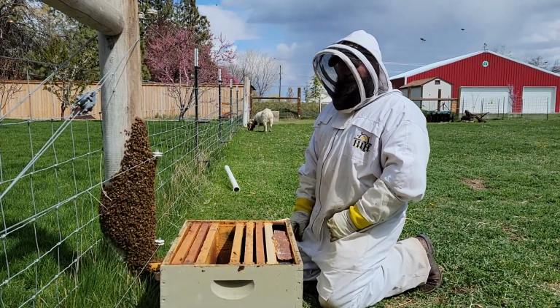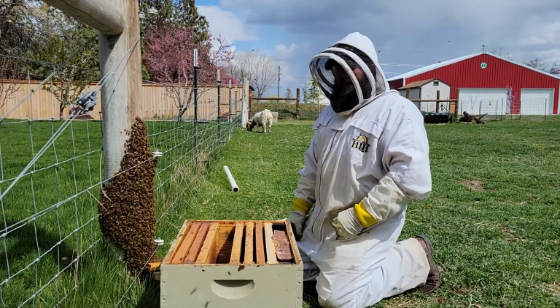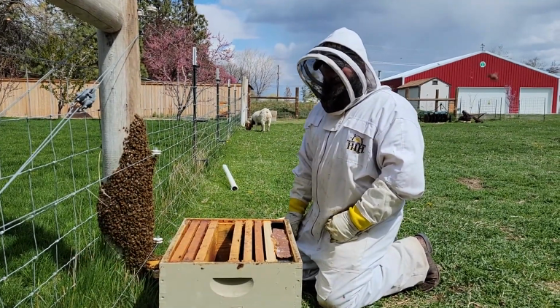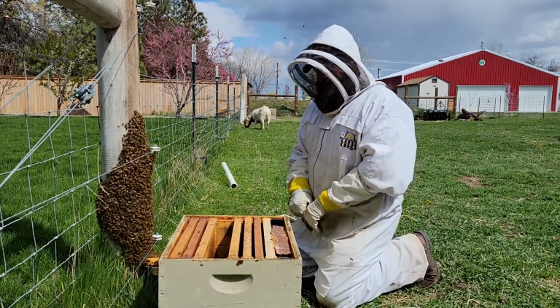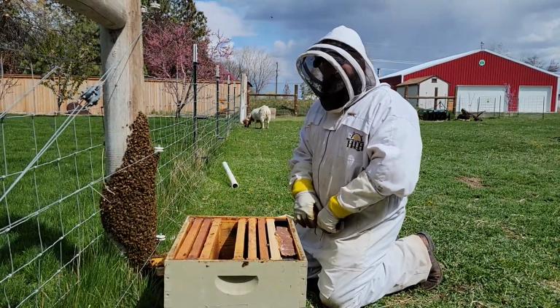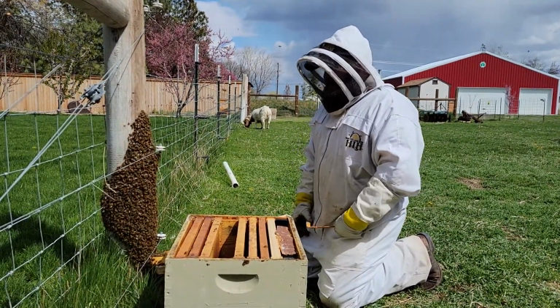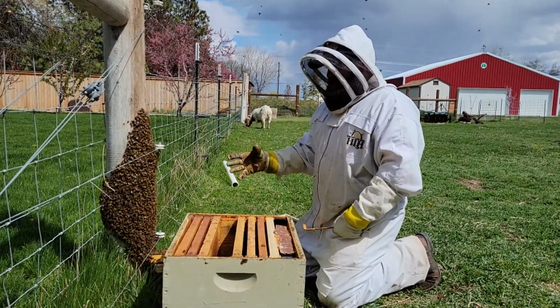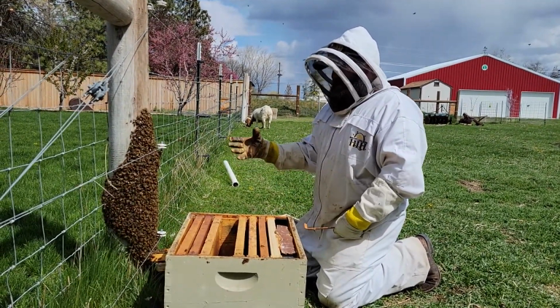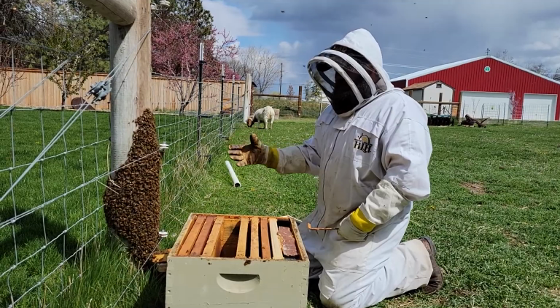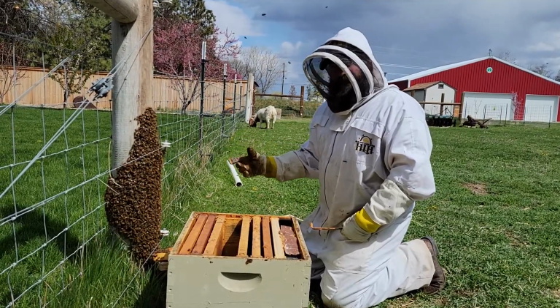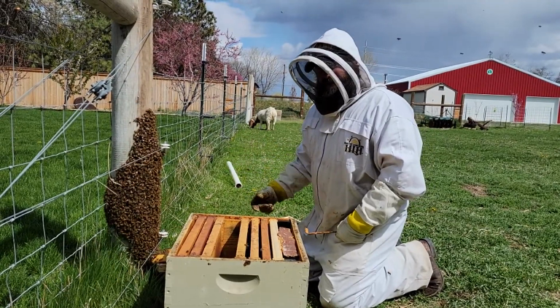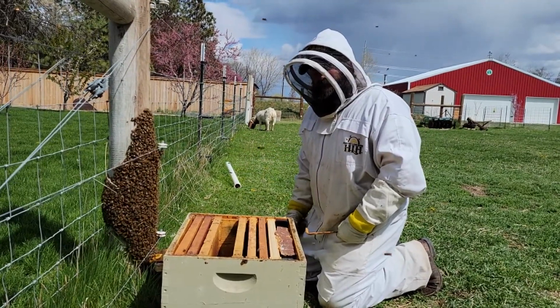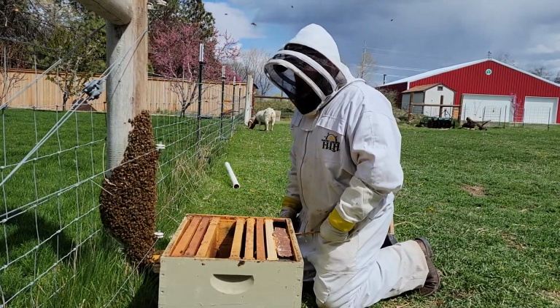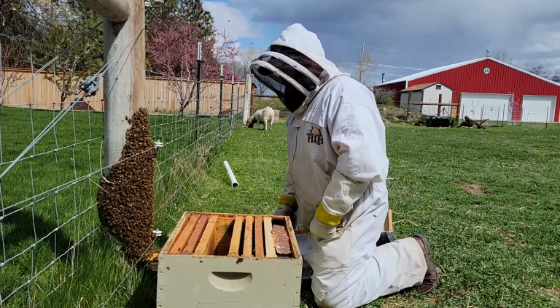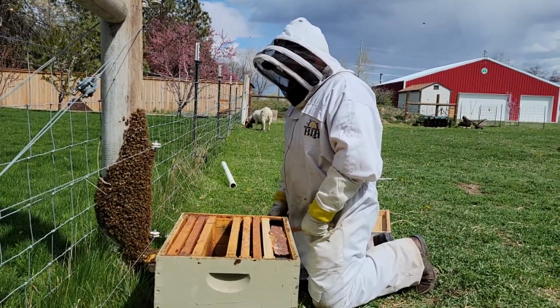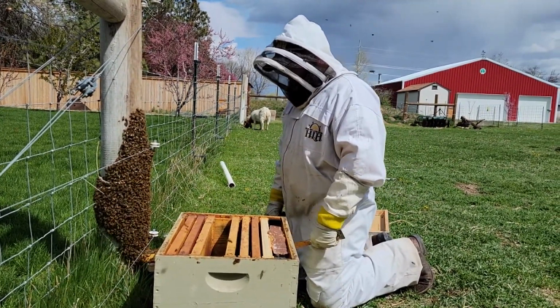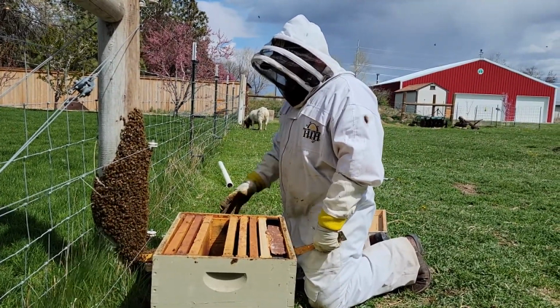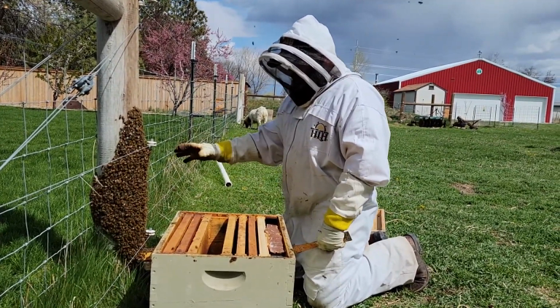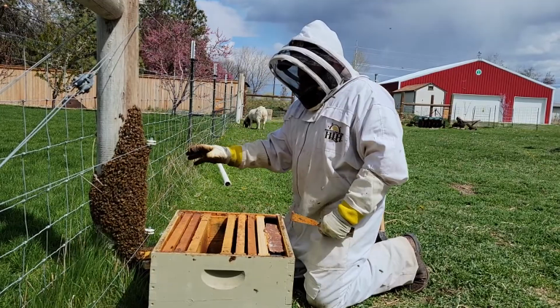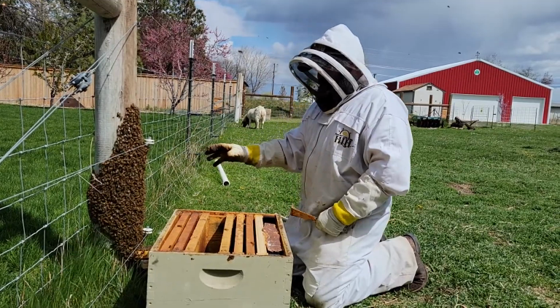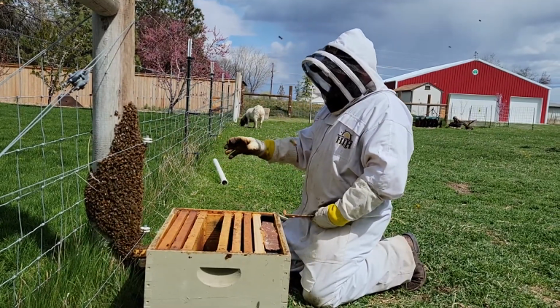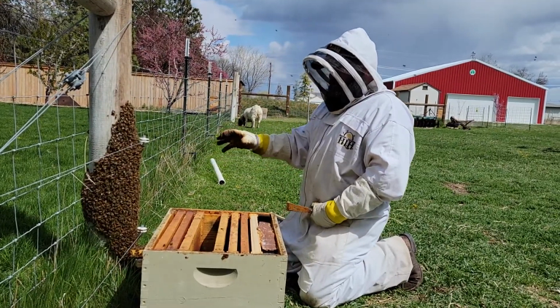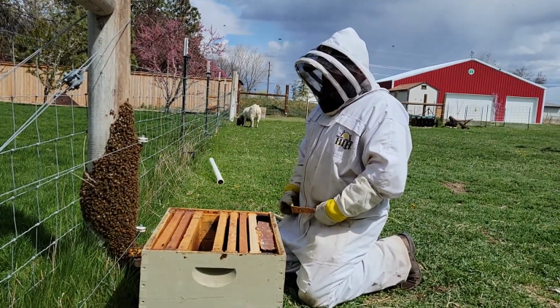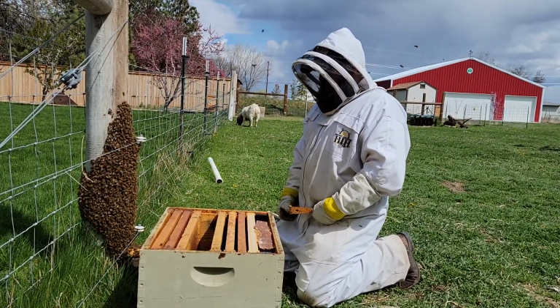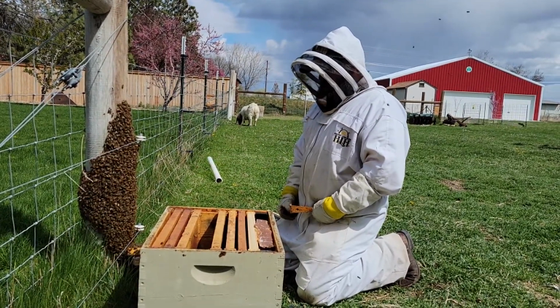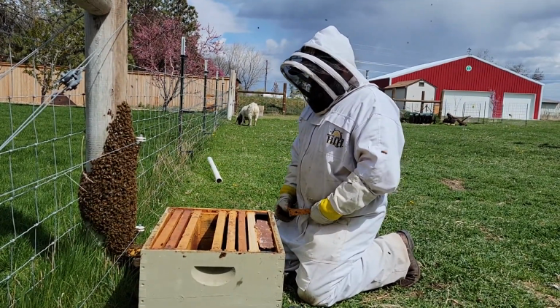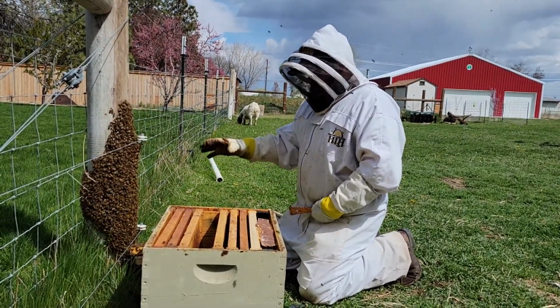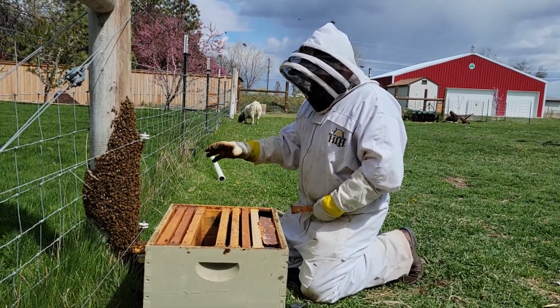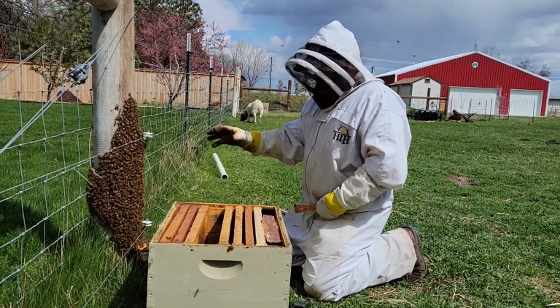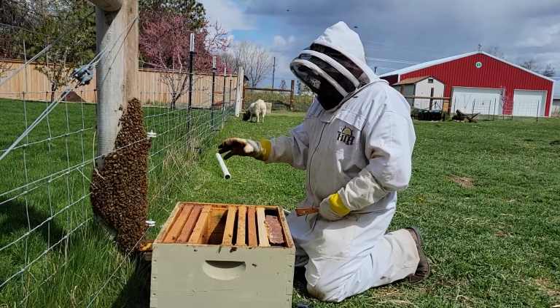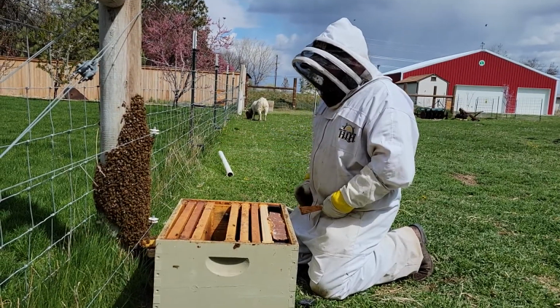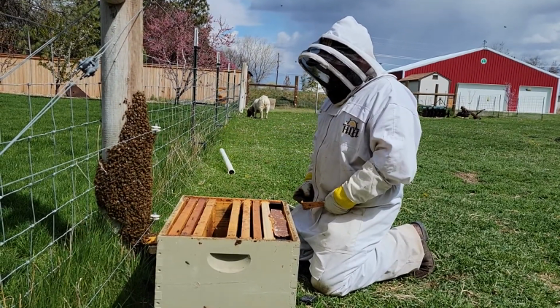Hello everyone and welcome back to Milo Farms. It is about the latter part of April. I'm not sure exactly what the date is but we've got our first bee swarm of the year. I'm not sure which hive this came out of but we've got it right here and we're going to go ahead and try to catch it today.